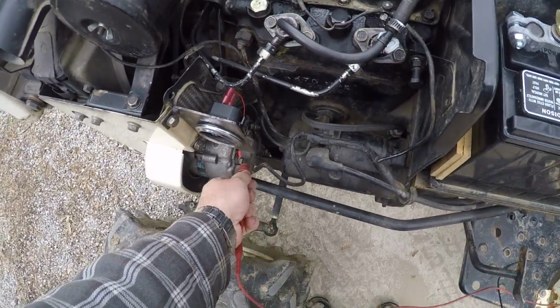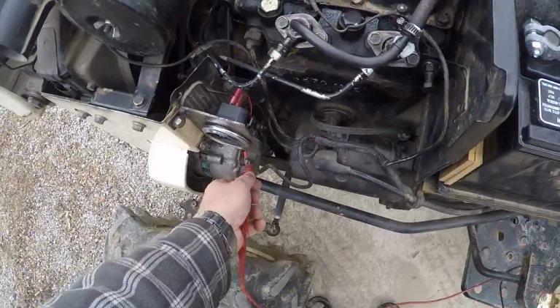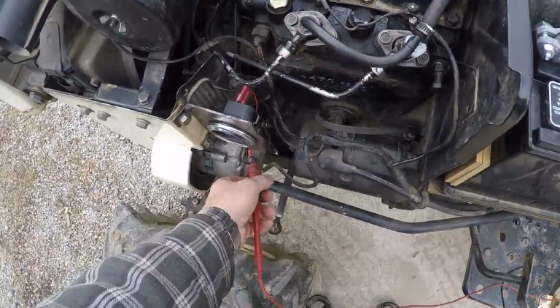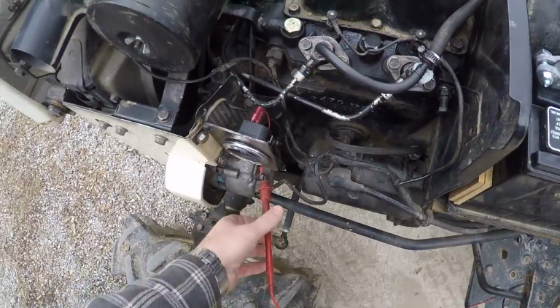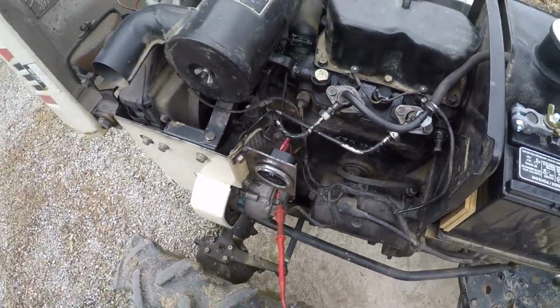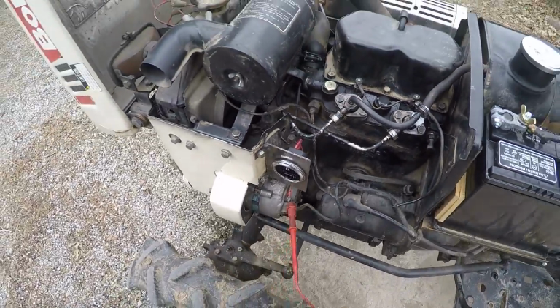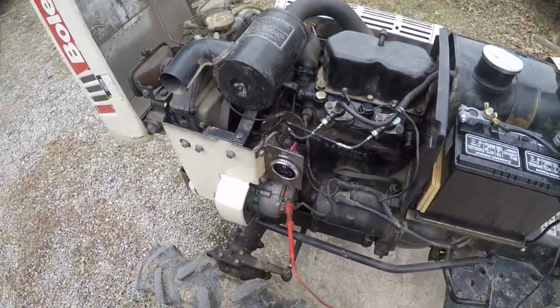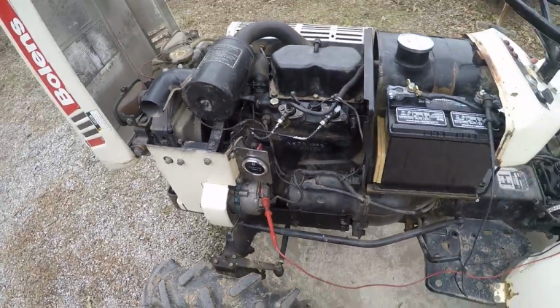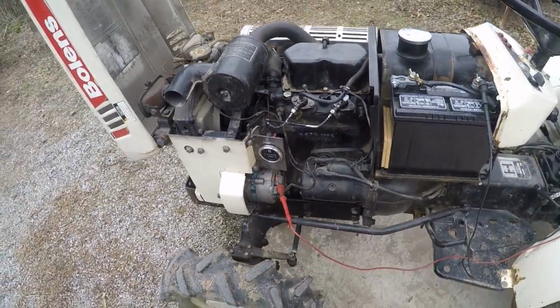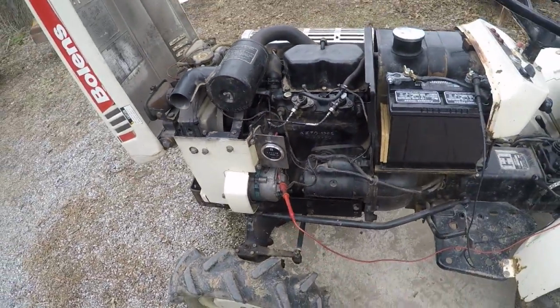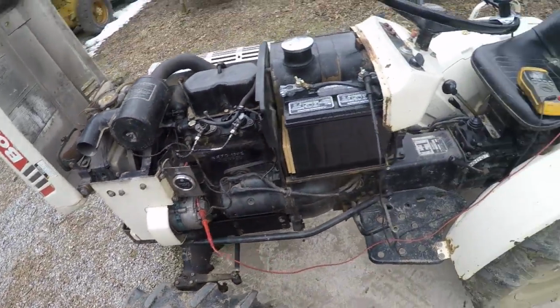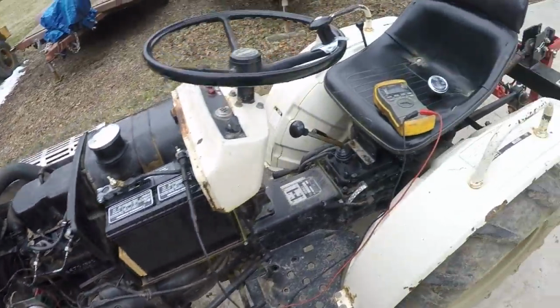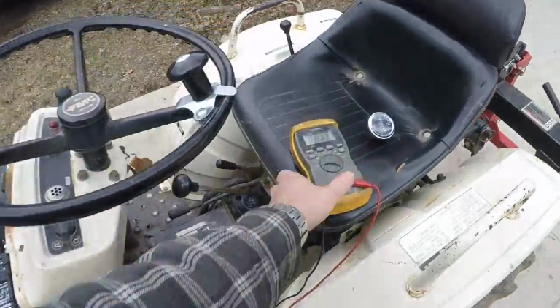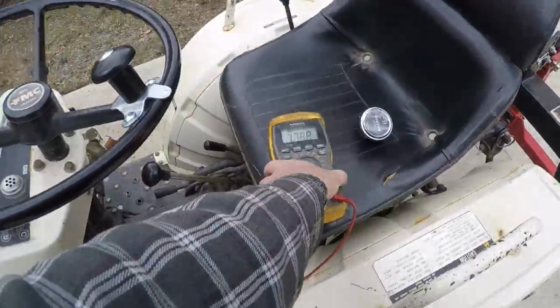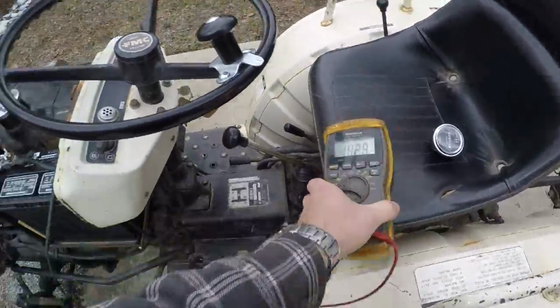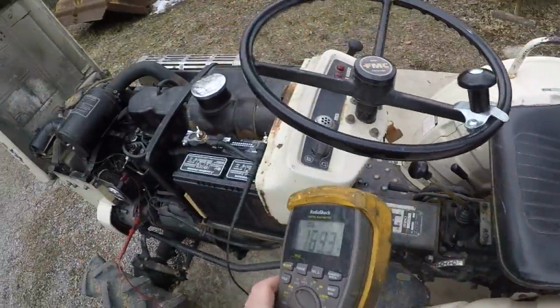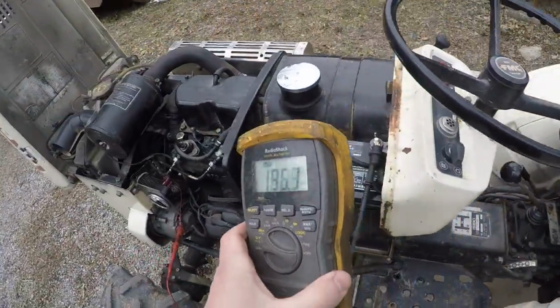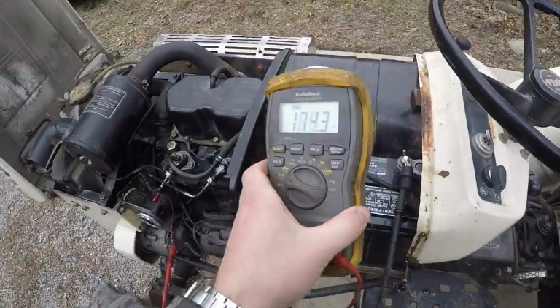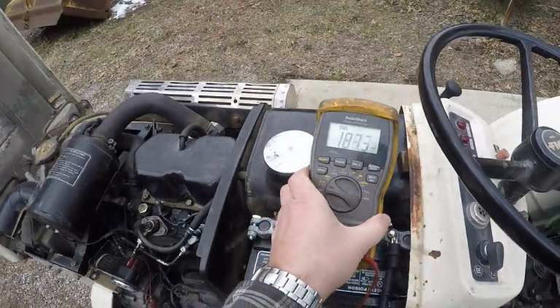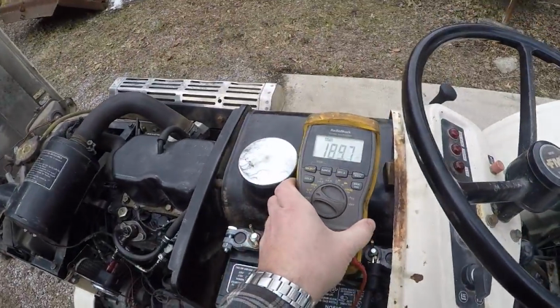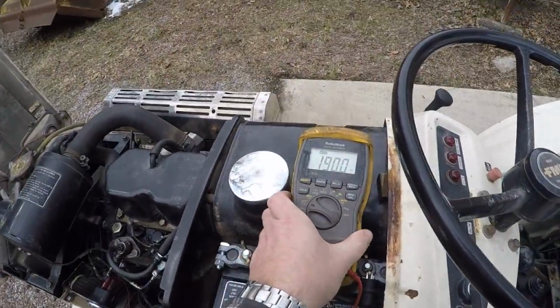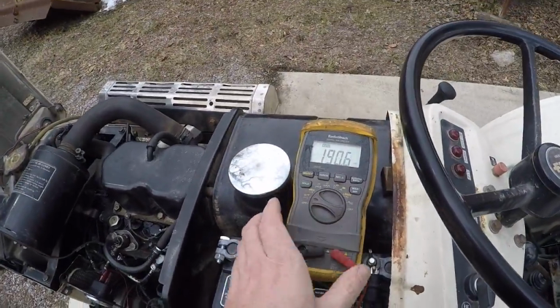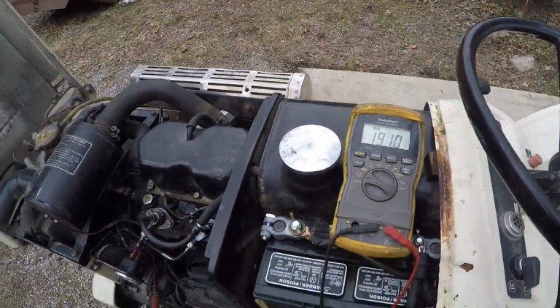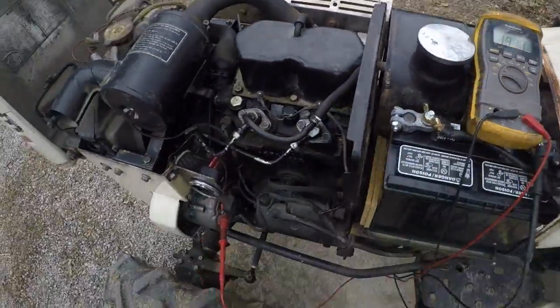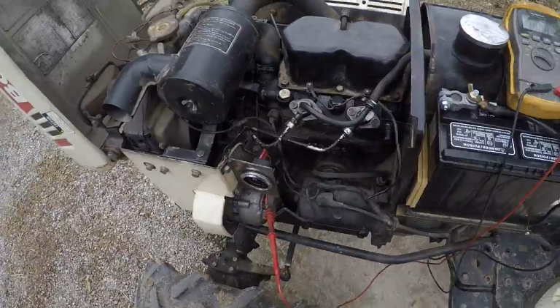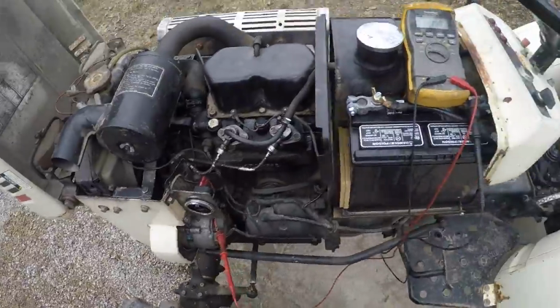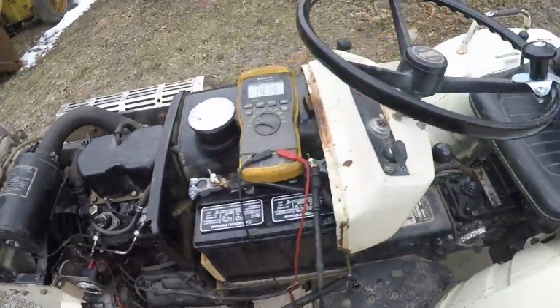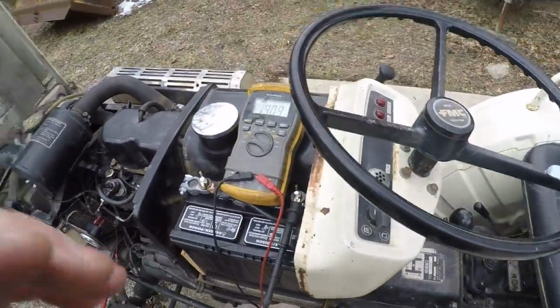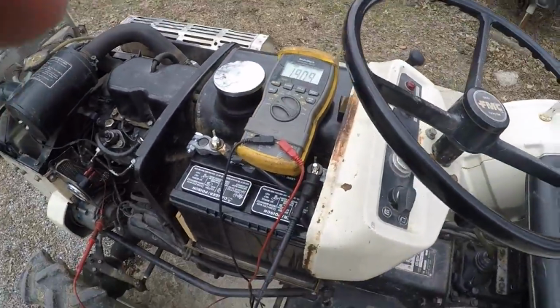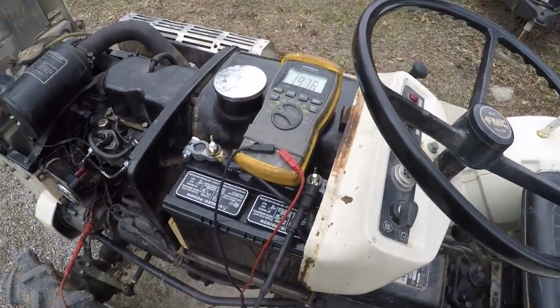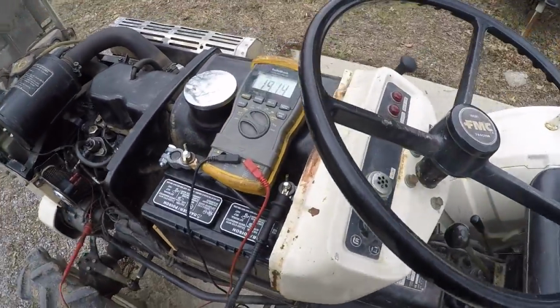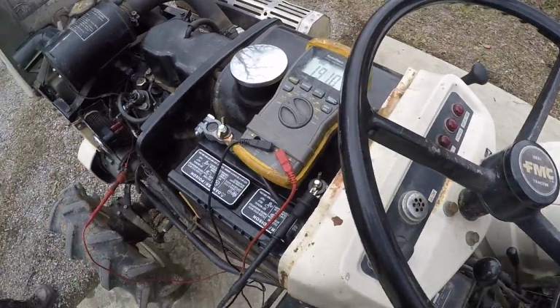What's nice about this is it'll only operate the meter when the engine's running. As you can see, we have essentially no voltage on that right now. I'll go ahead and start it up, and we should have about seven volts.